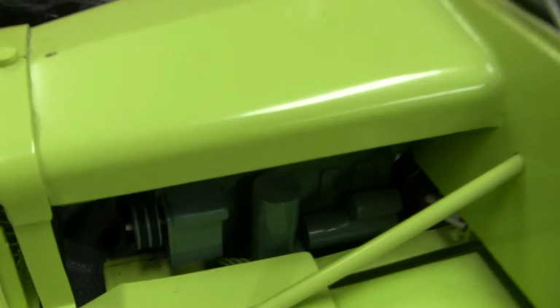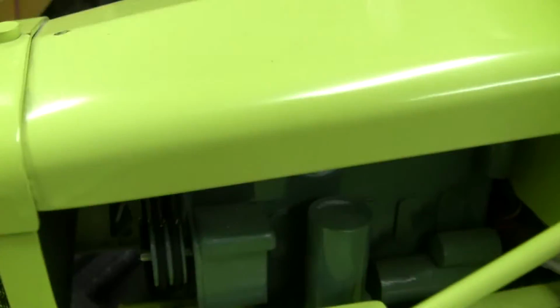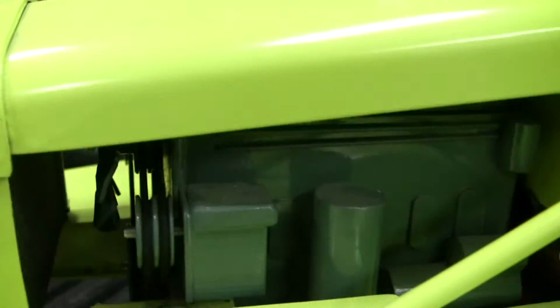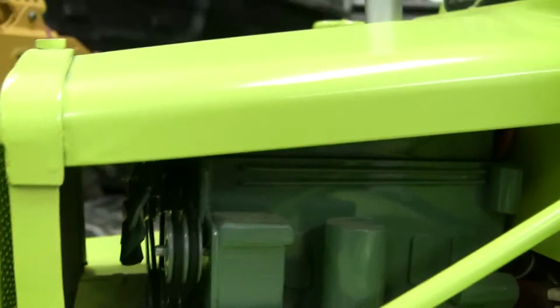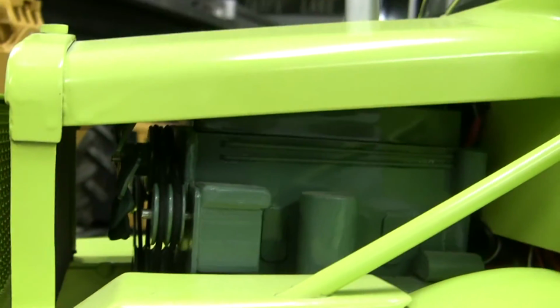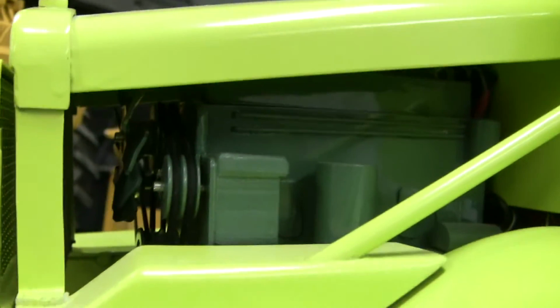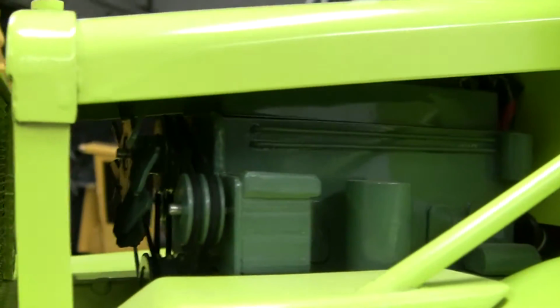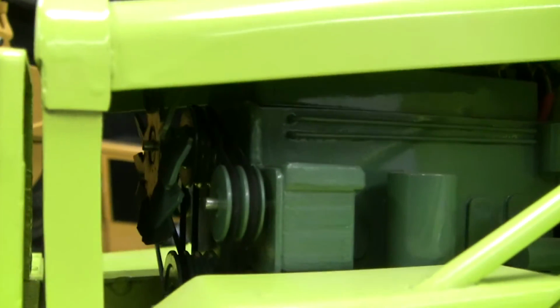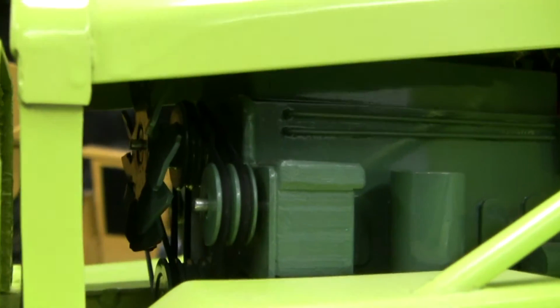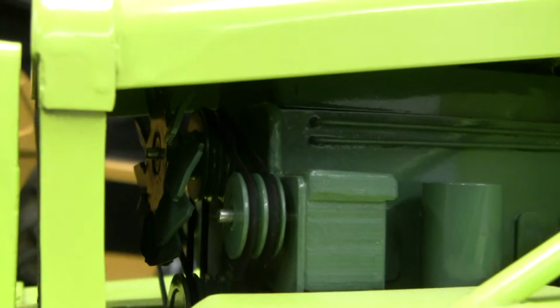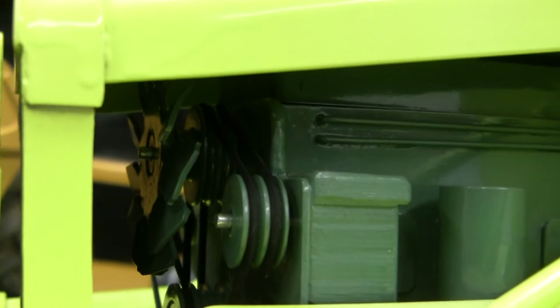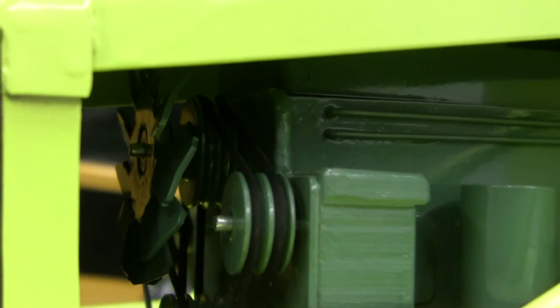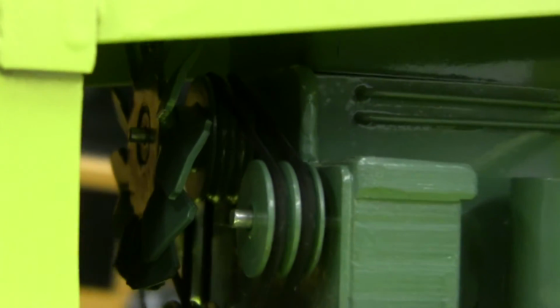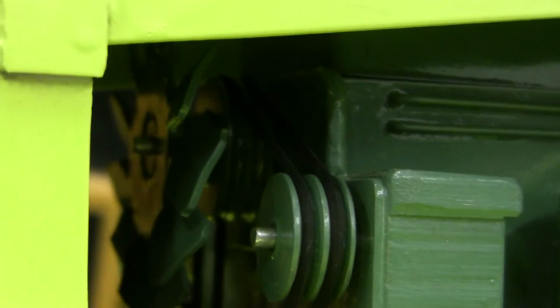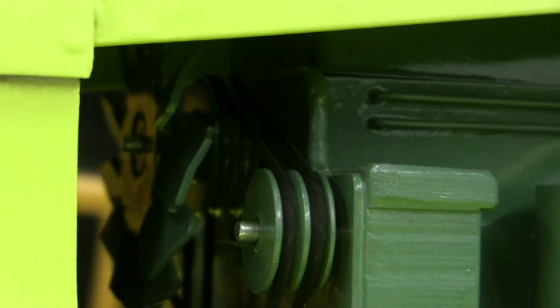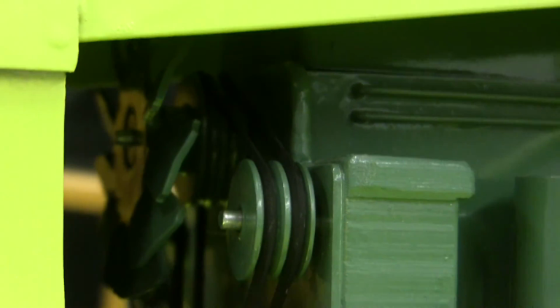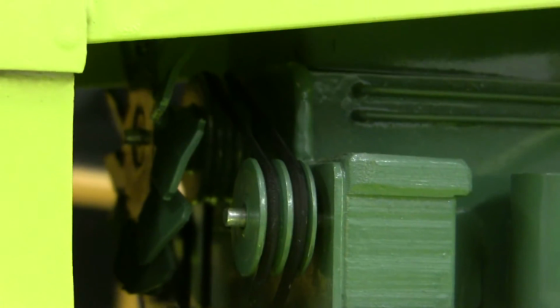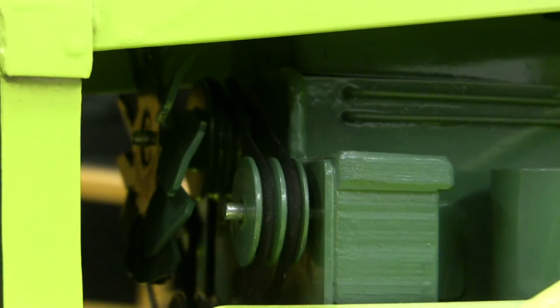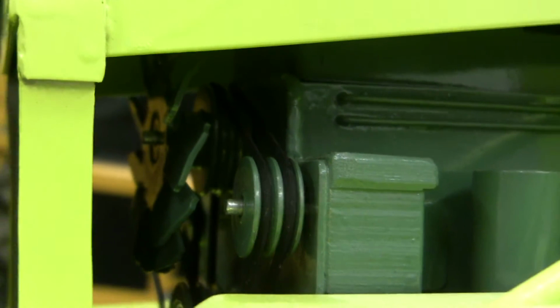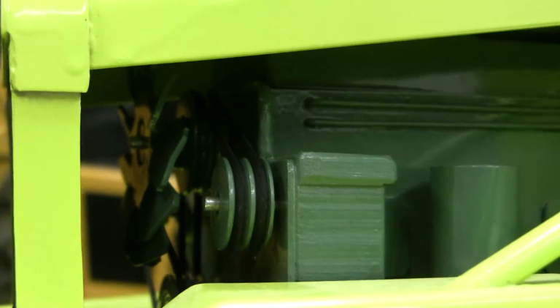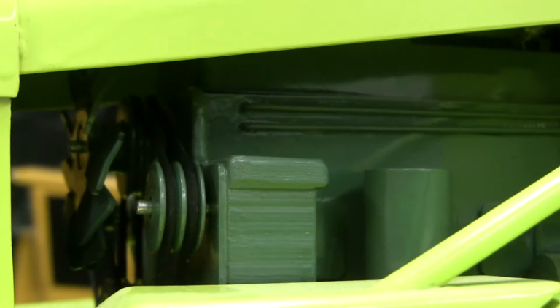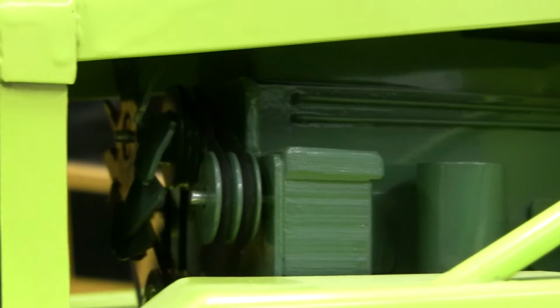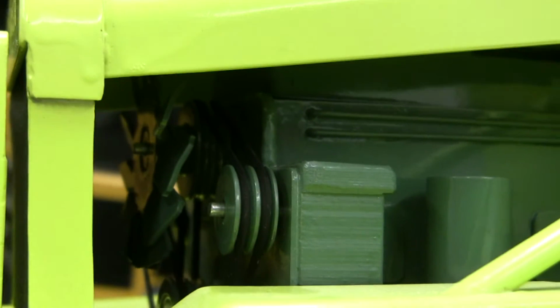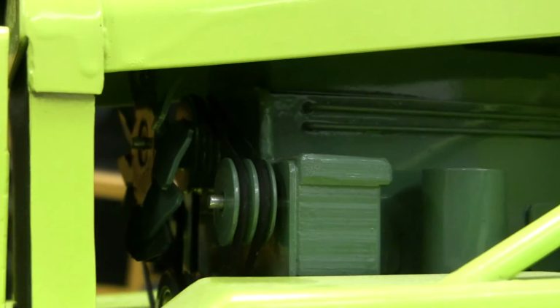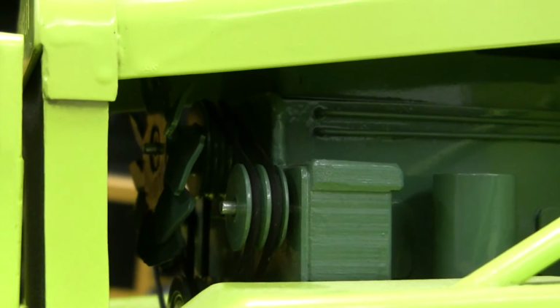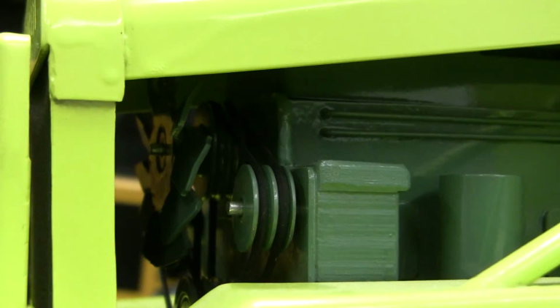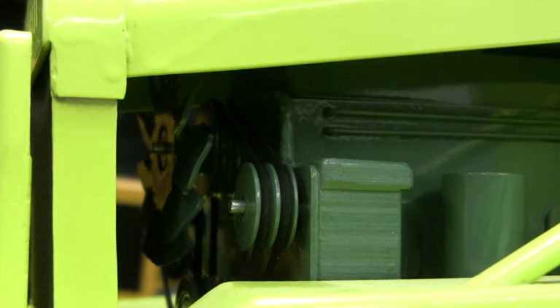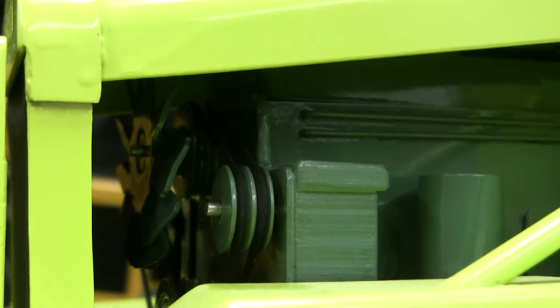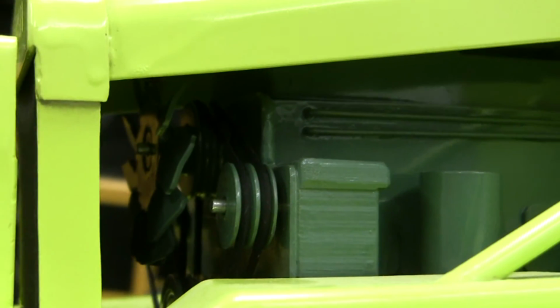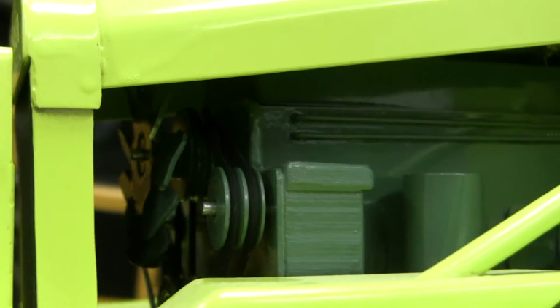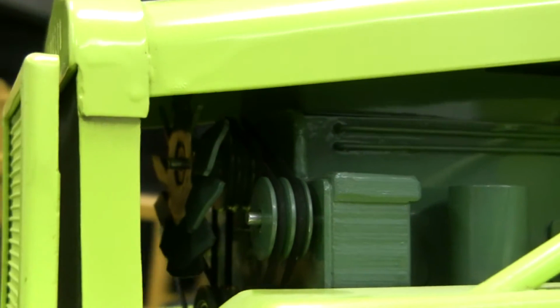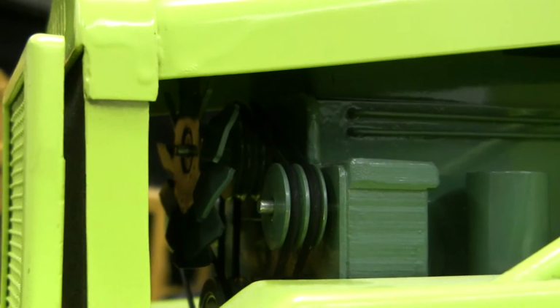I've been doing some work under the hood of my old uke. I put some bearings on the pulleys today so they turn a little easier, and I finally got it hooked up to the controller.